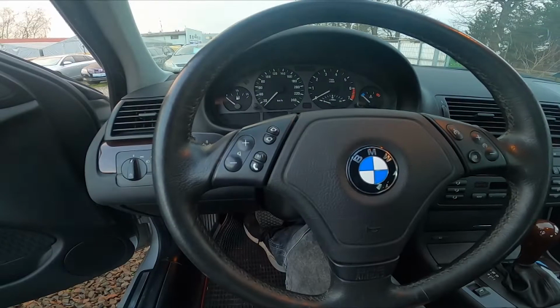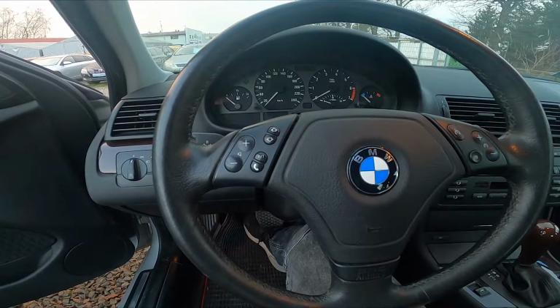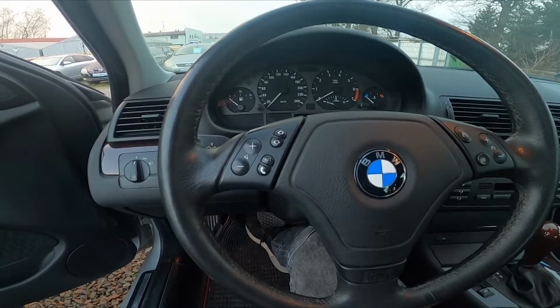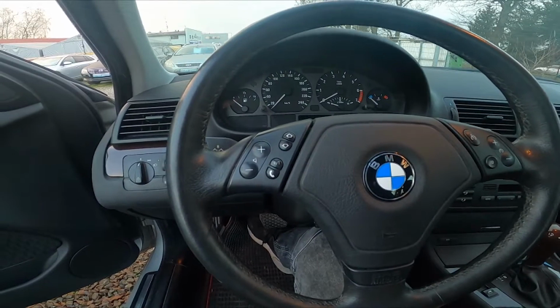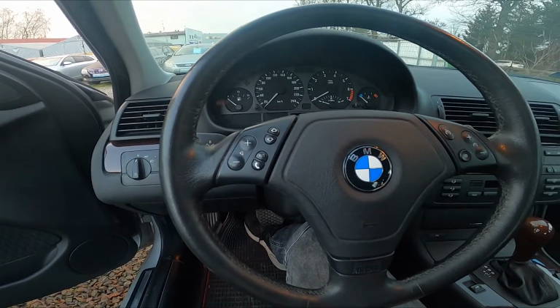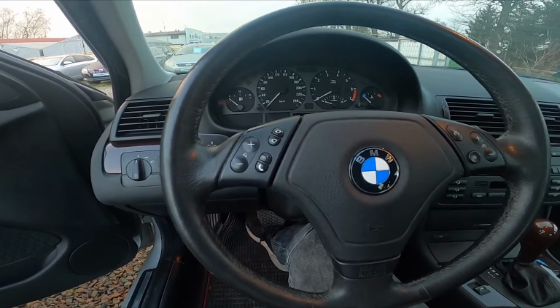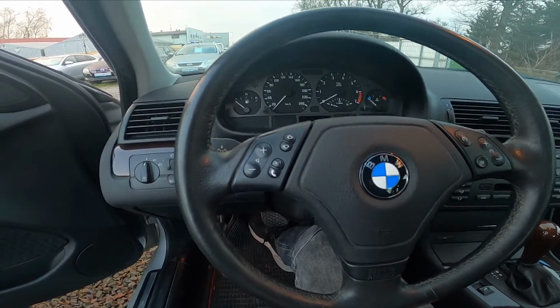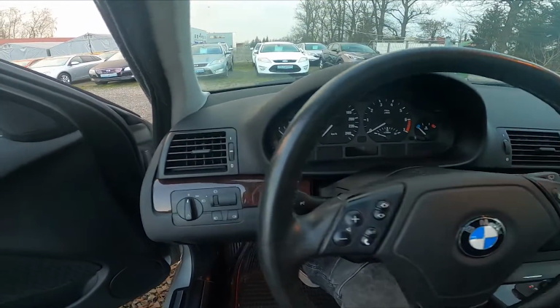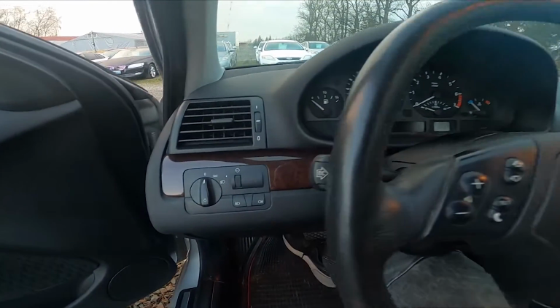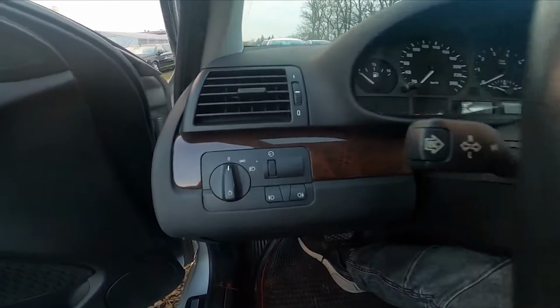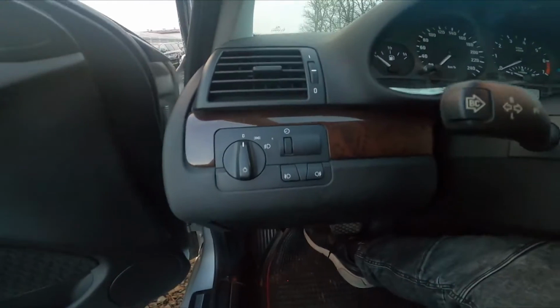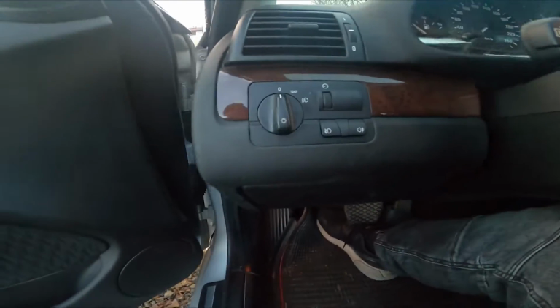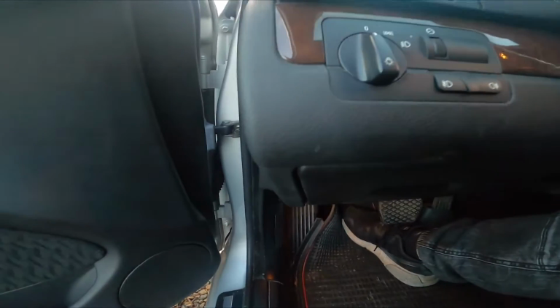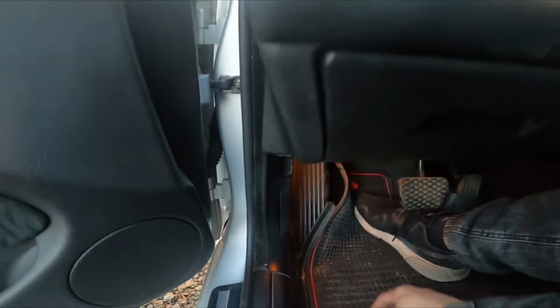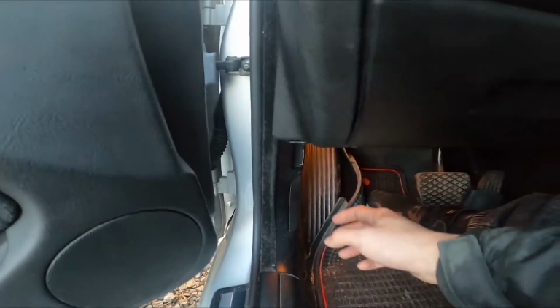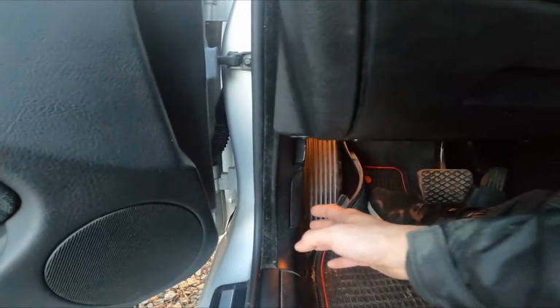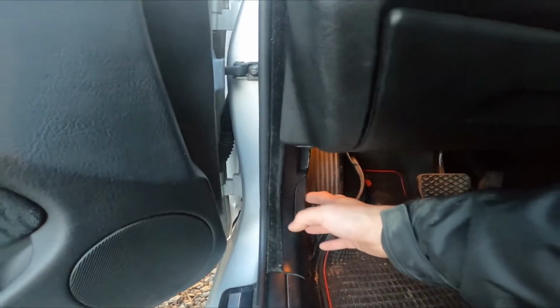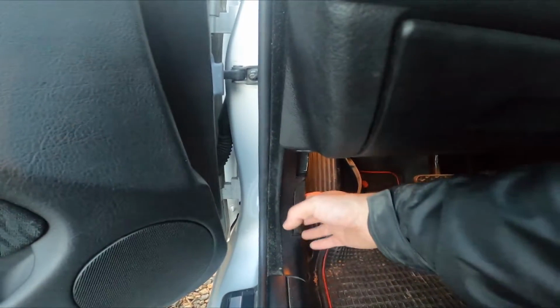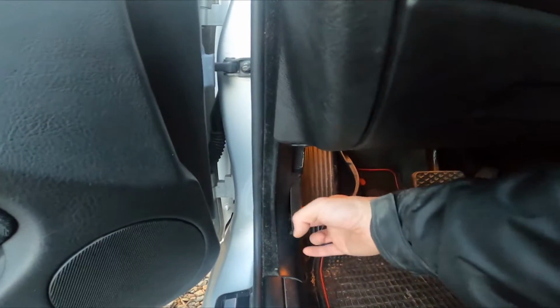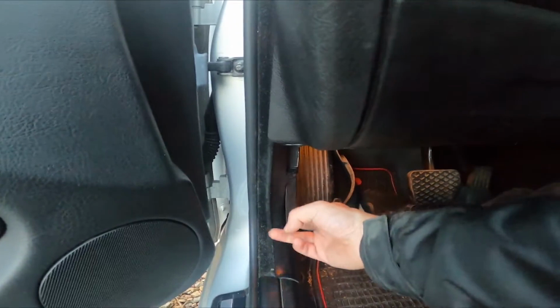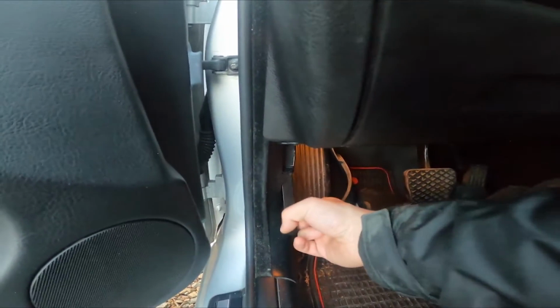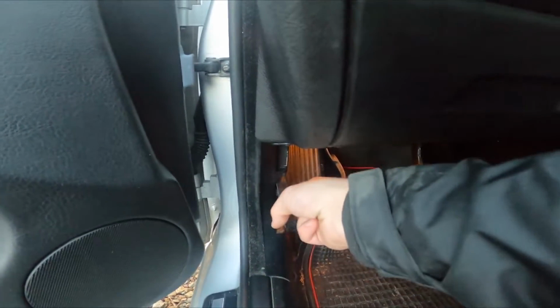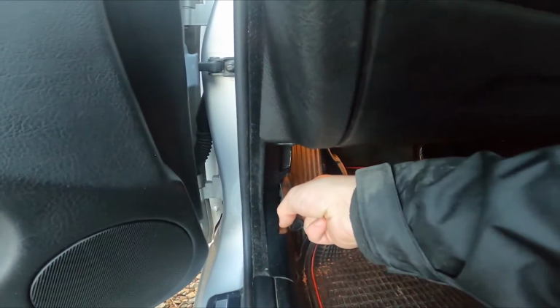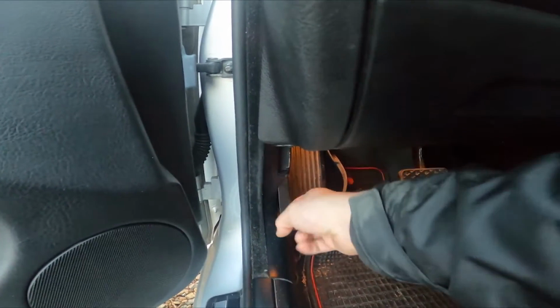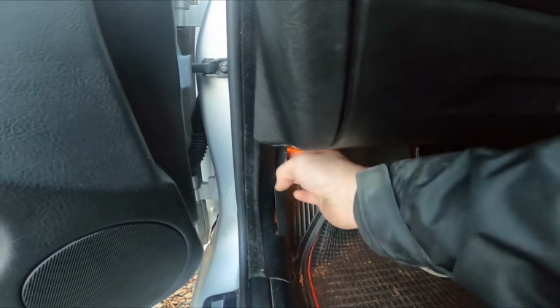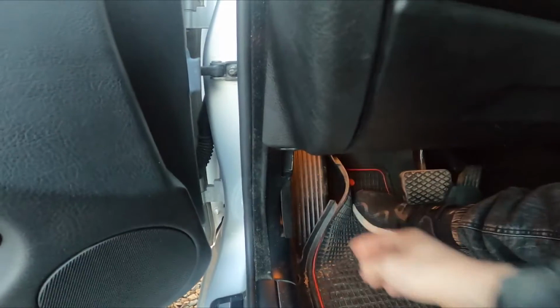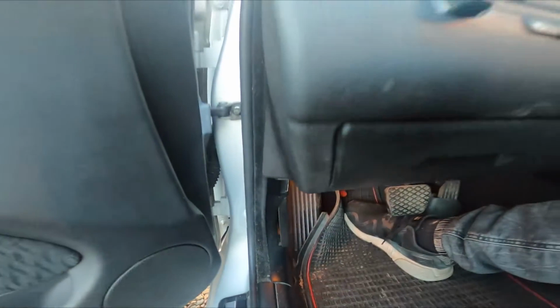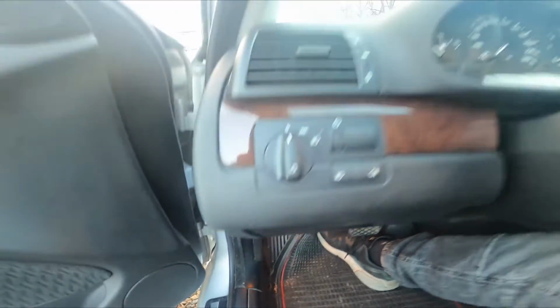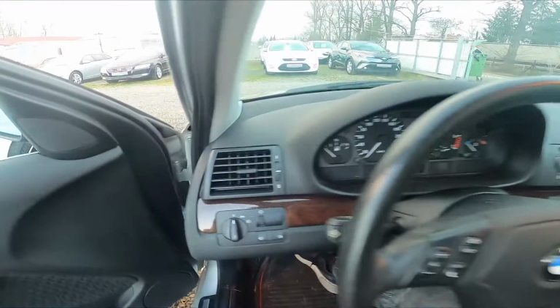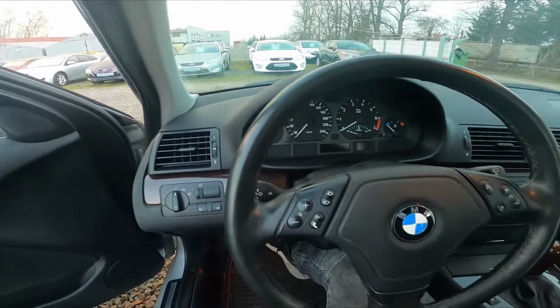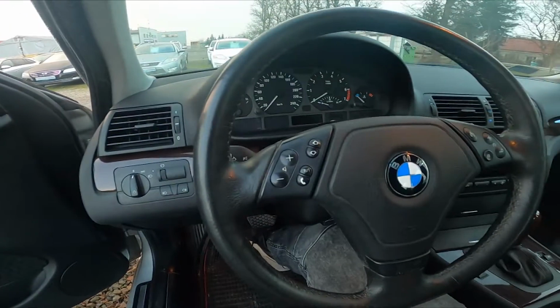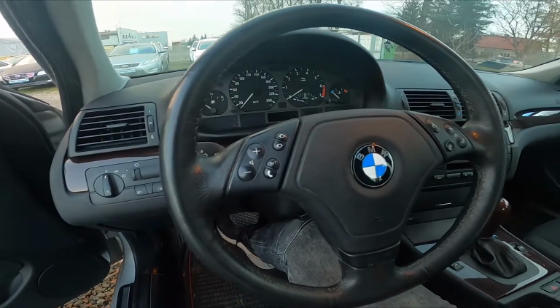Let's take a look at the left side of the steering wheel. Right here we've got this lever. Simply pull it to unlock the hood. And that's it.